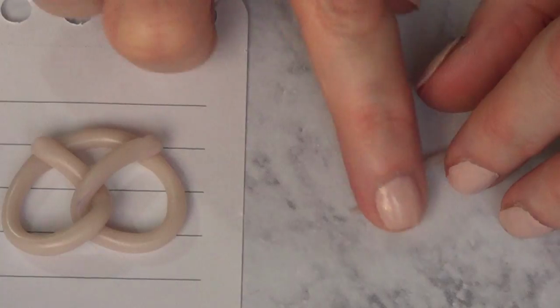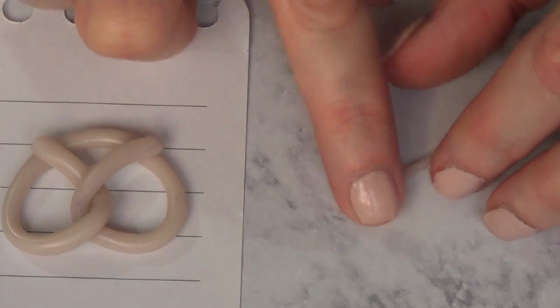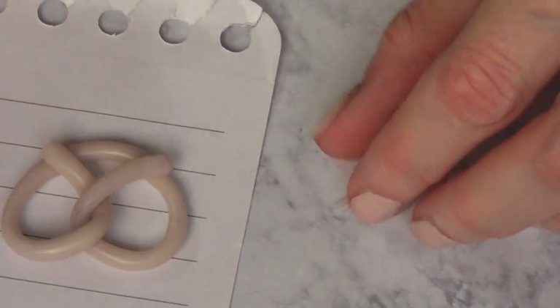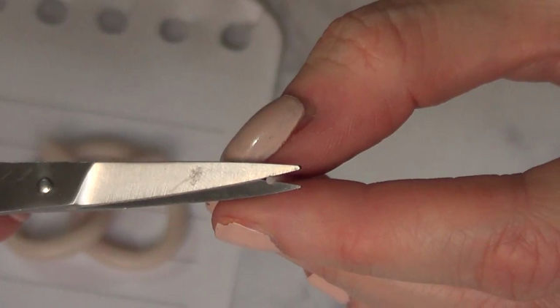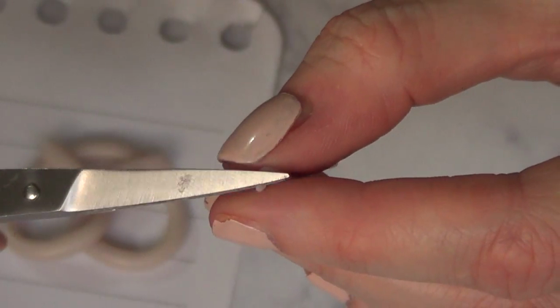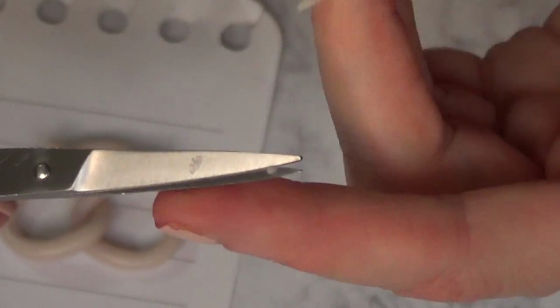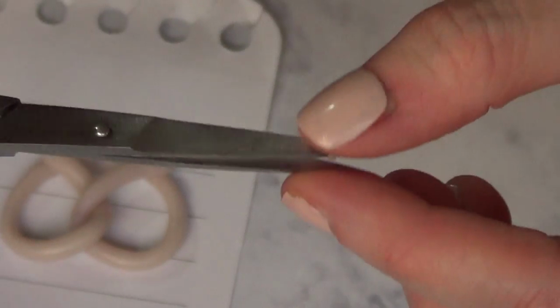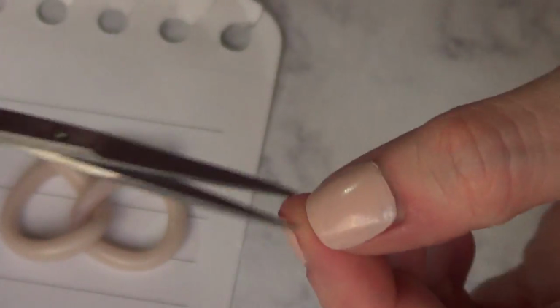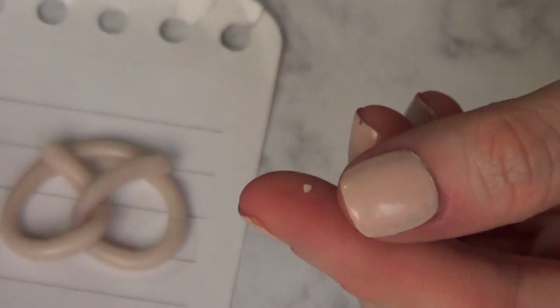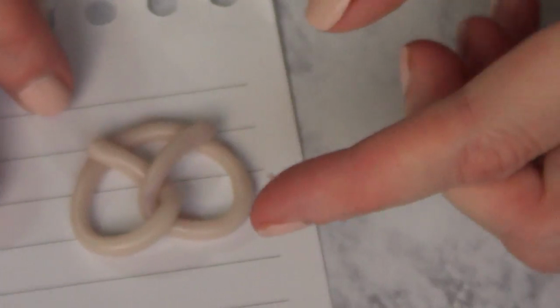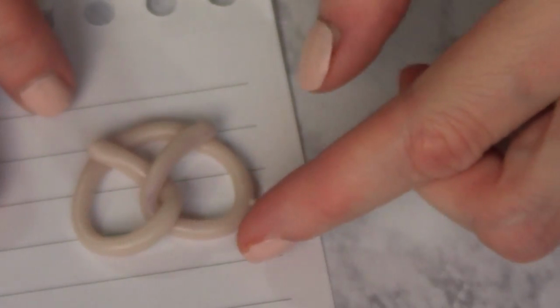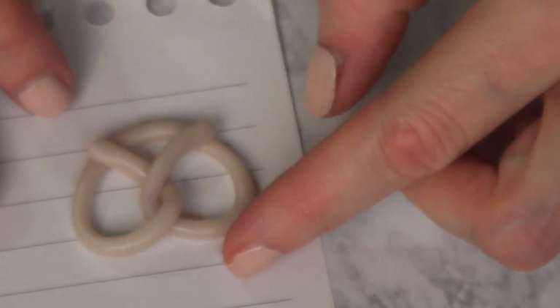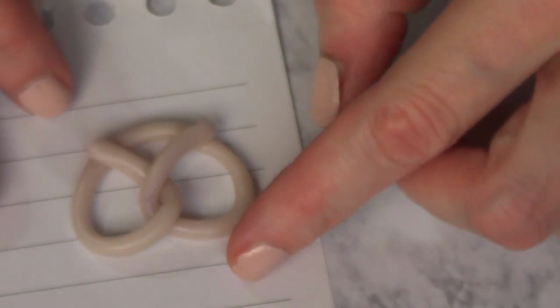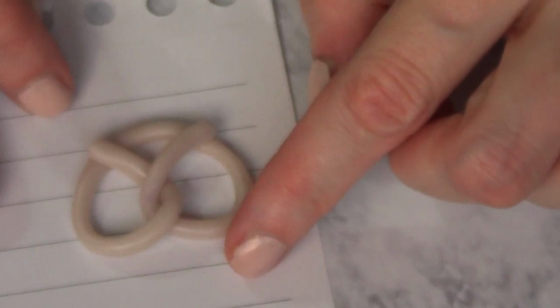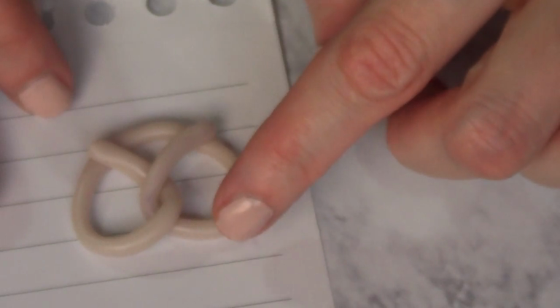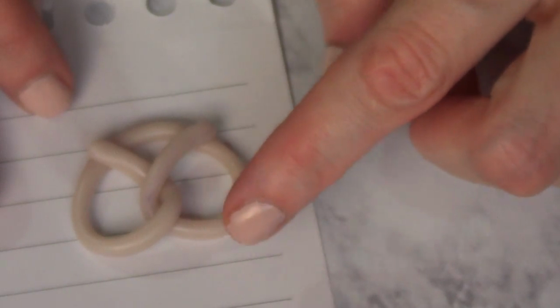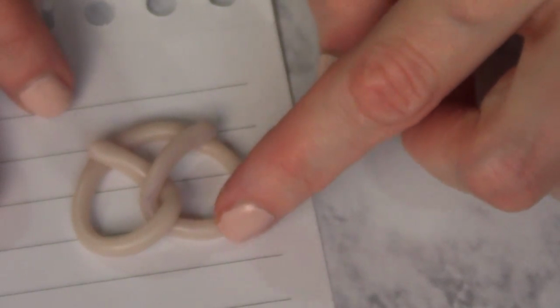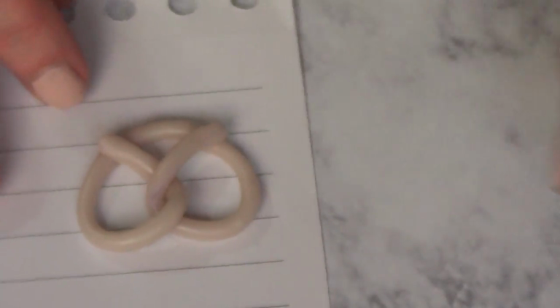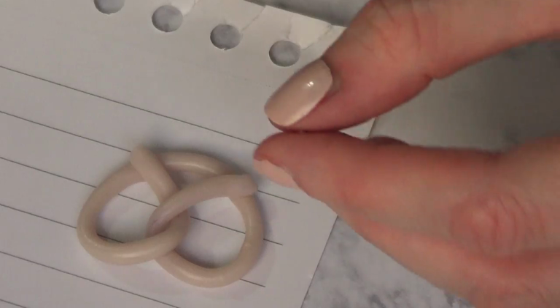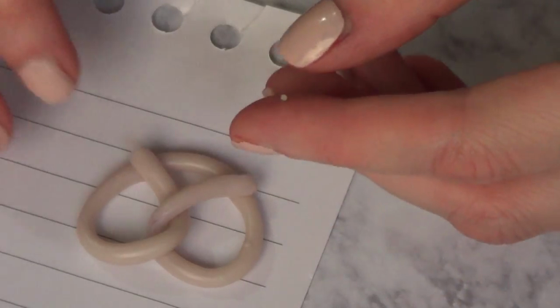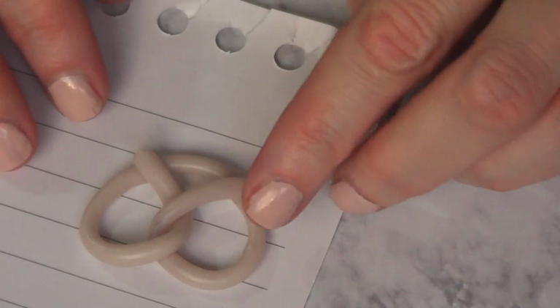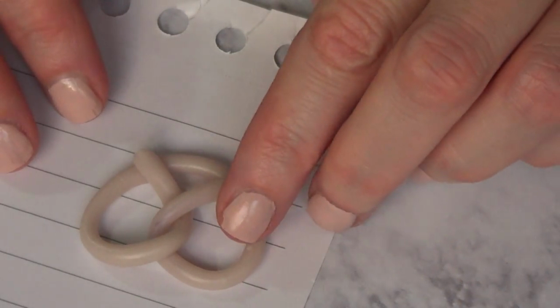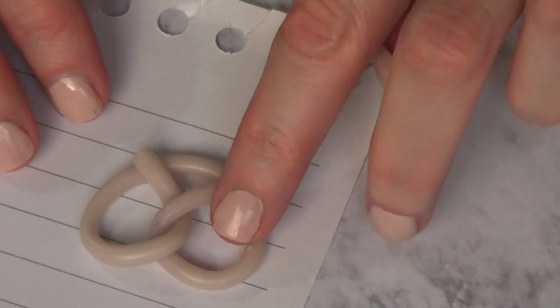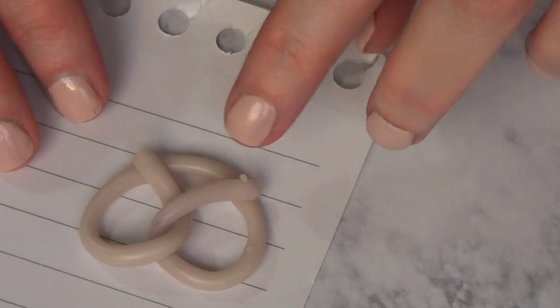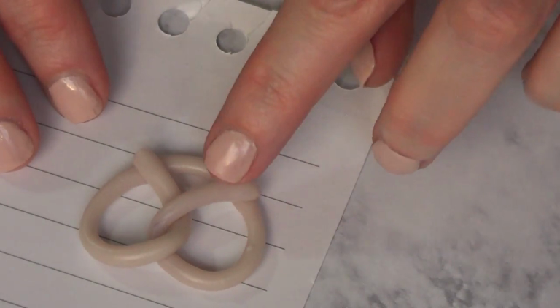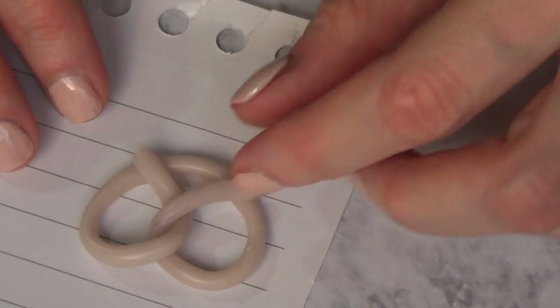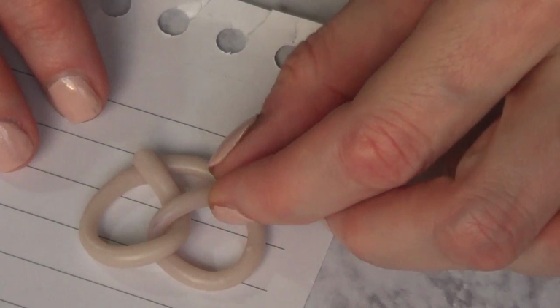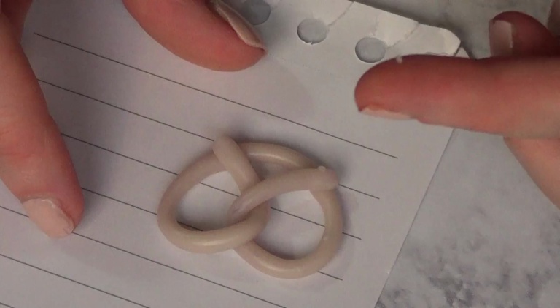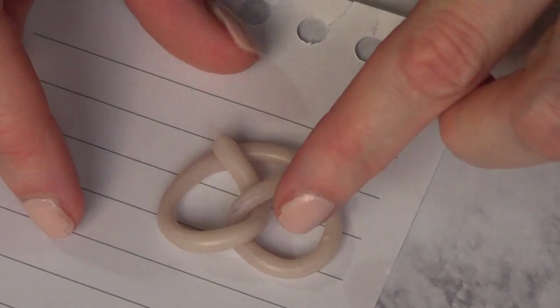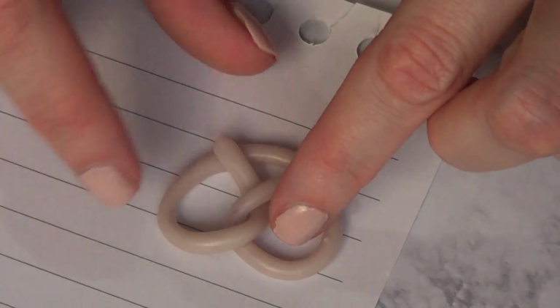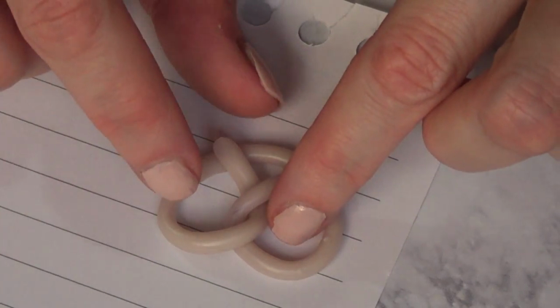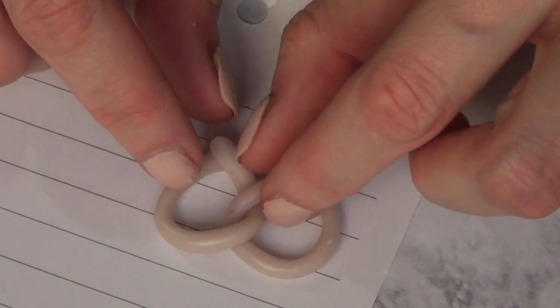And the shape itself is kind of like a crossed heart in the middle part. Once I have done that, I'm just going to take a smaller piece of clay and cut small tiny pieces to make like the salty bits that pretzels have, and I'm just going to place them on top of my pretzel. This is just before we bake it — just add as many as you want.